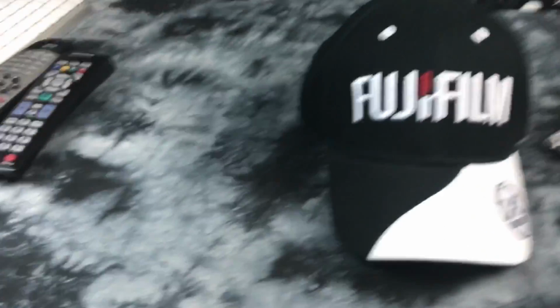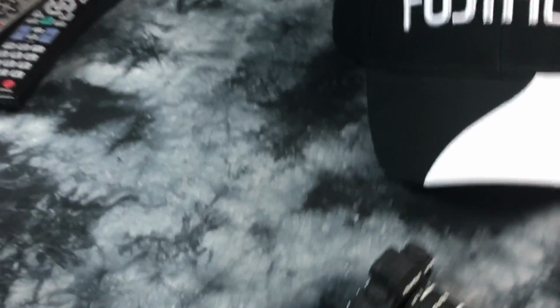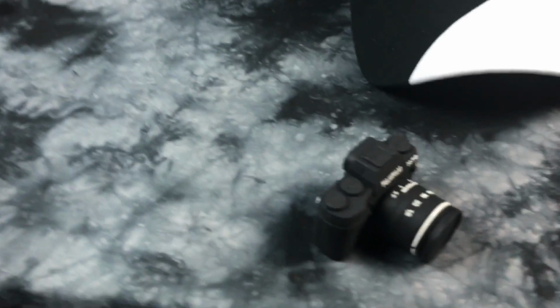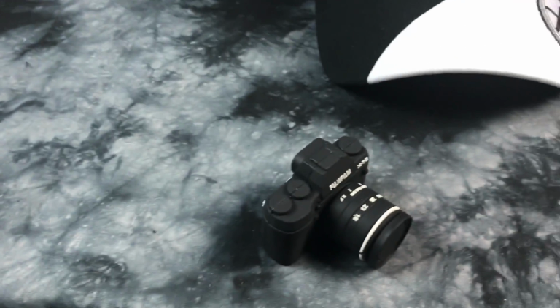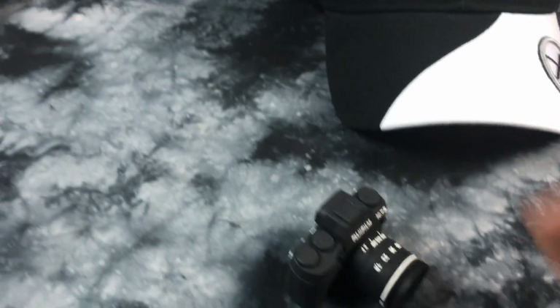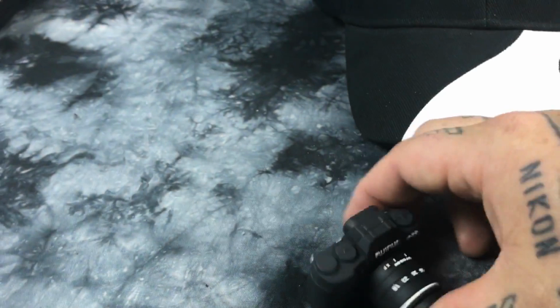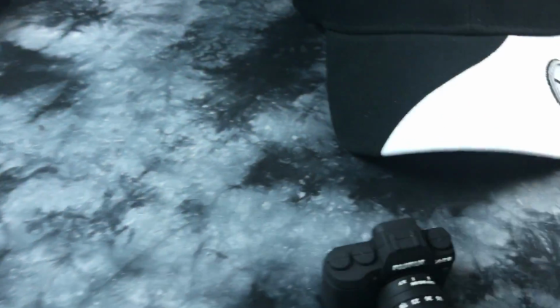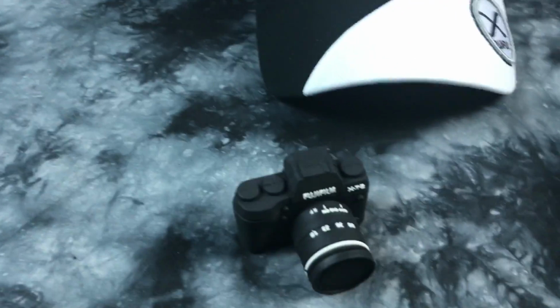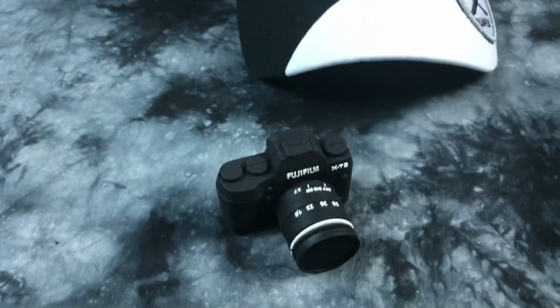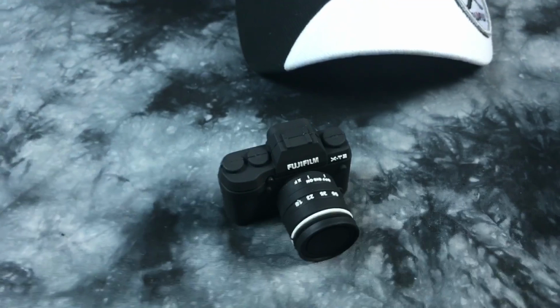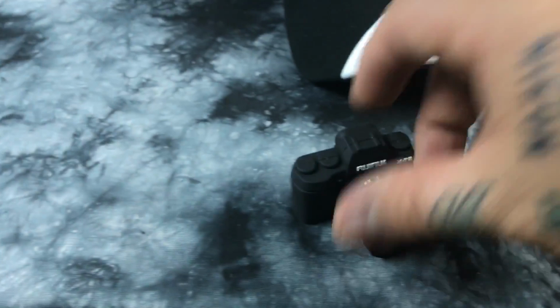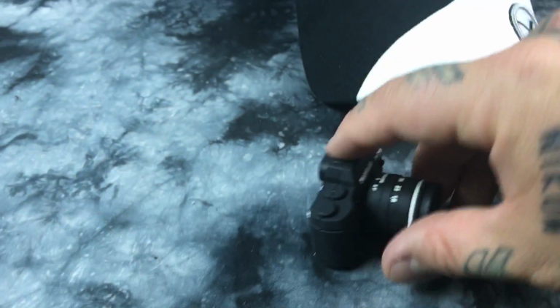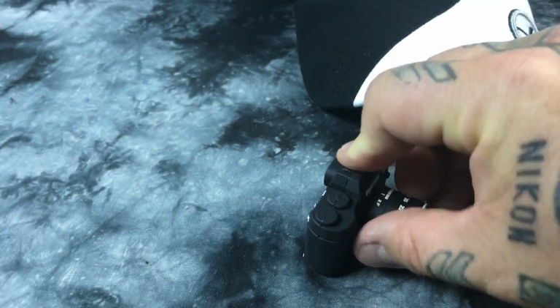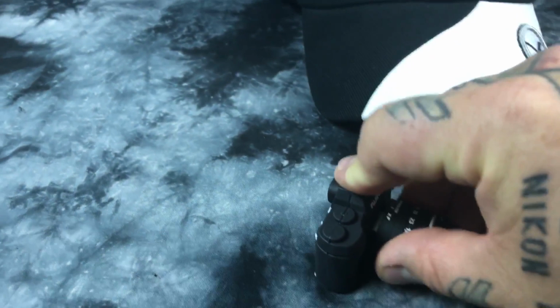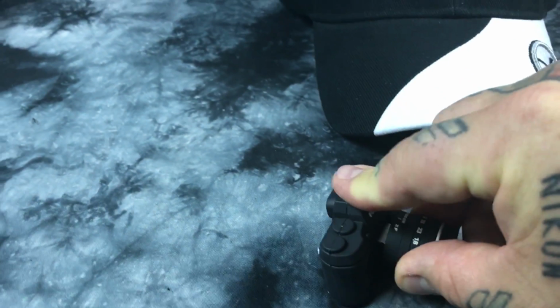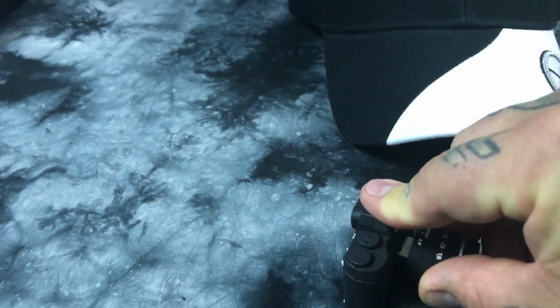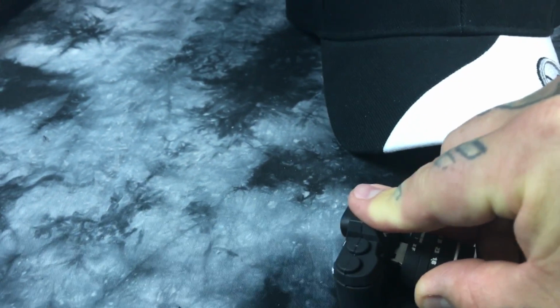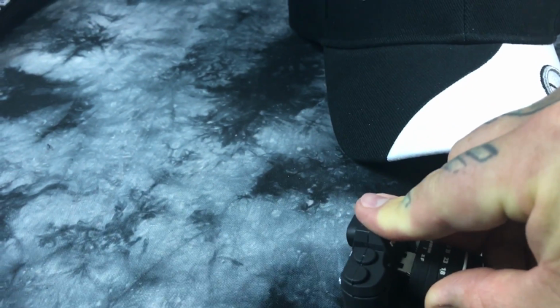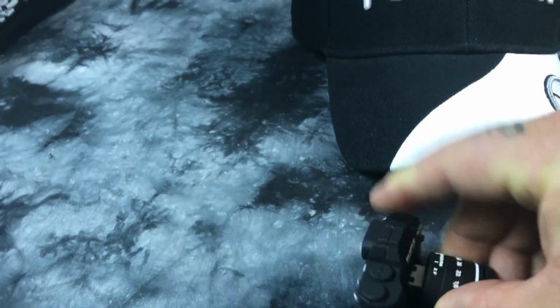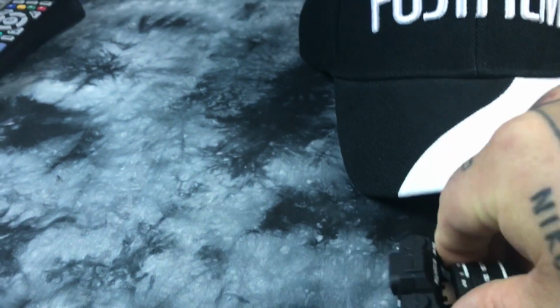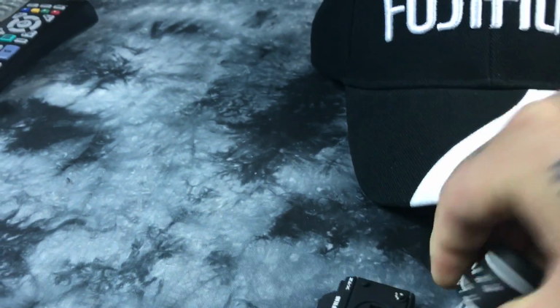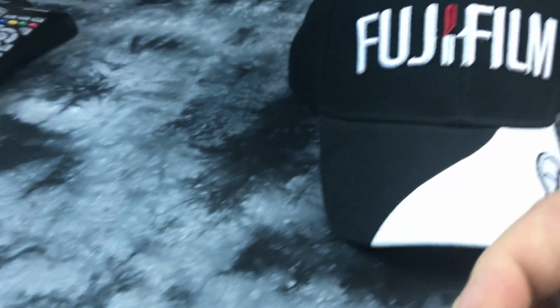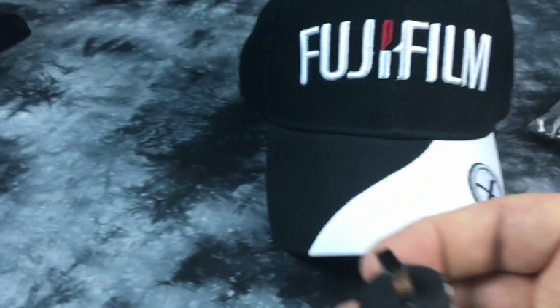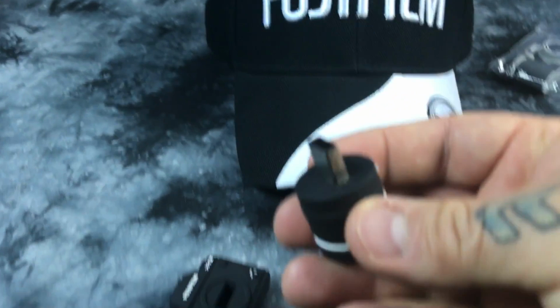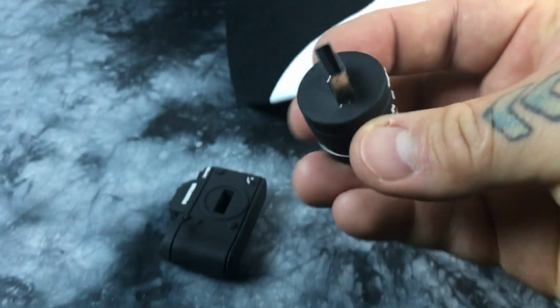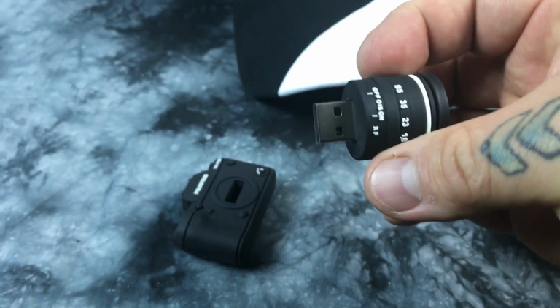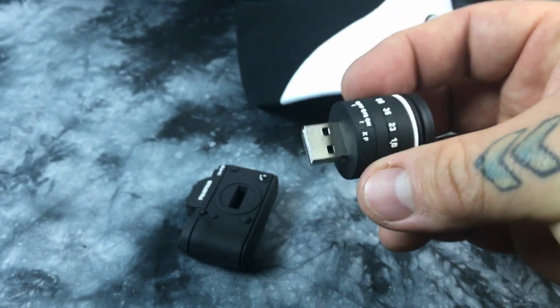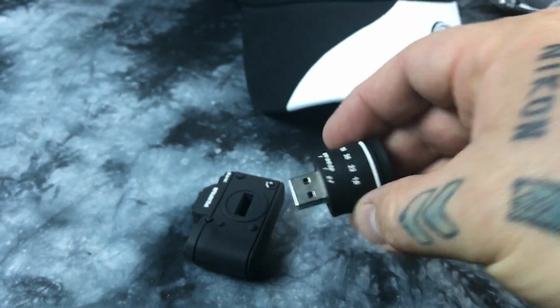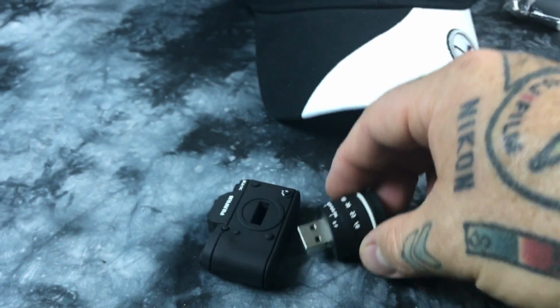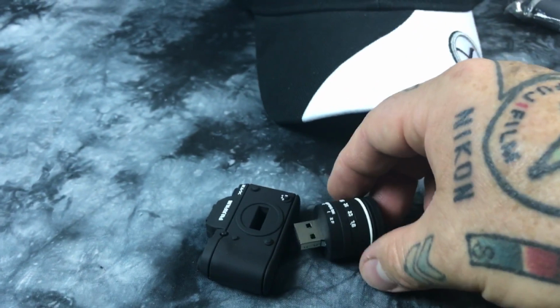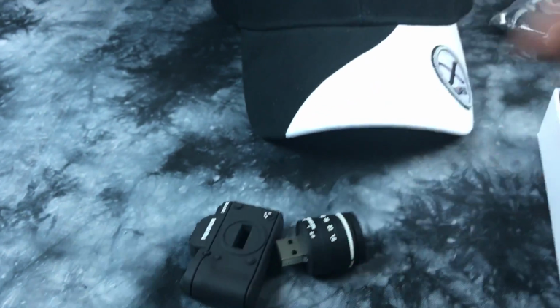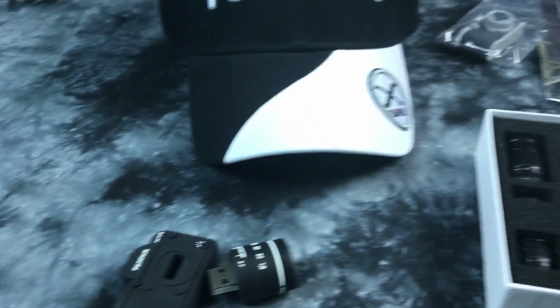Look at this — this is really cool. It is a Fuji X-T2, and then you pull the lens out and it's a USB drive. I think it's a 16 or 18 gig.